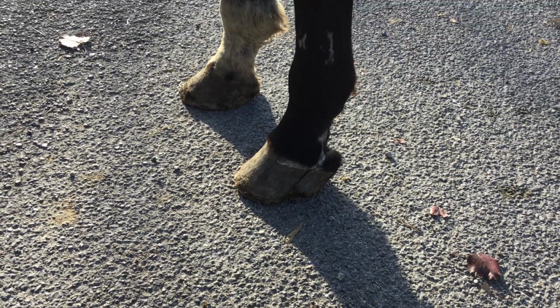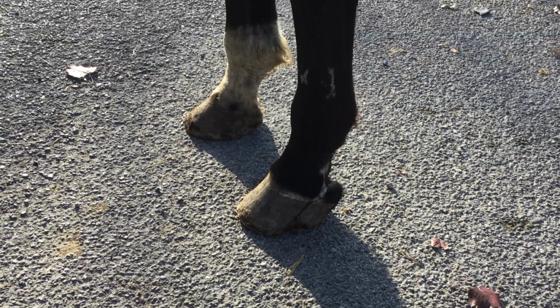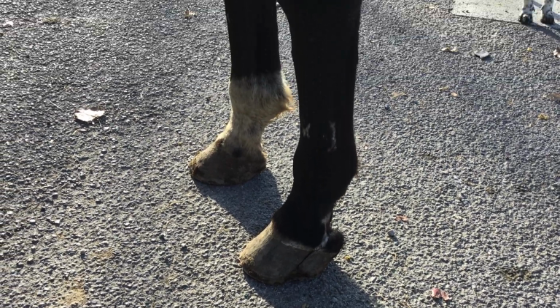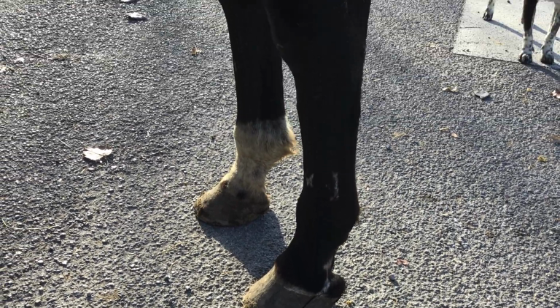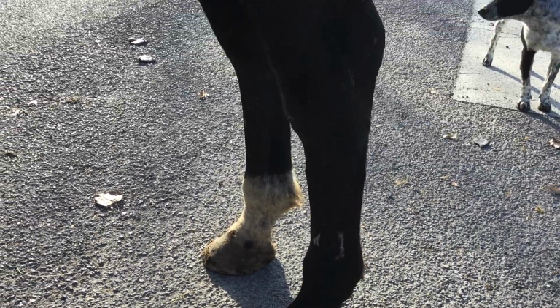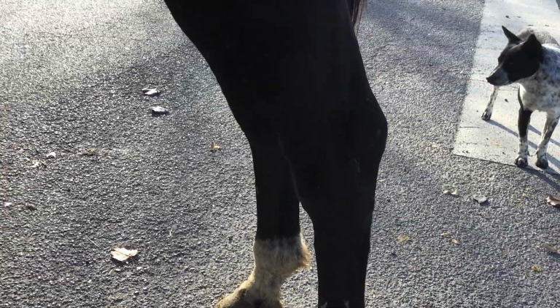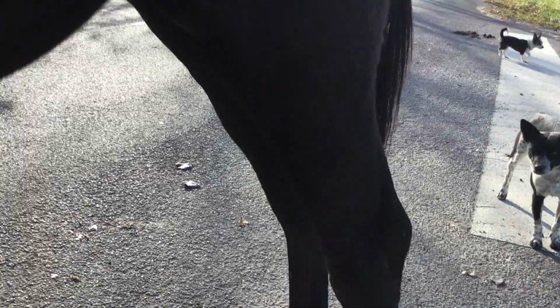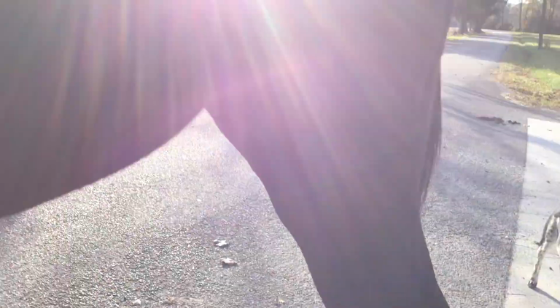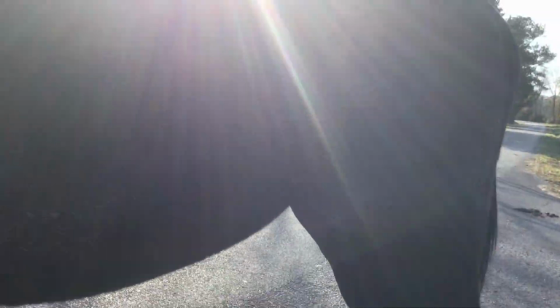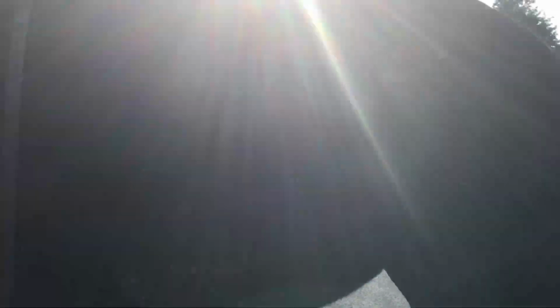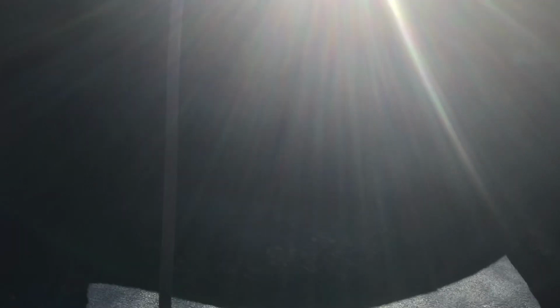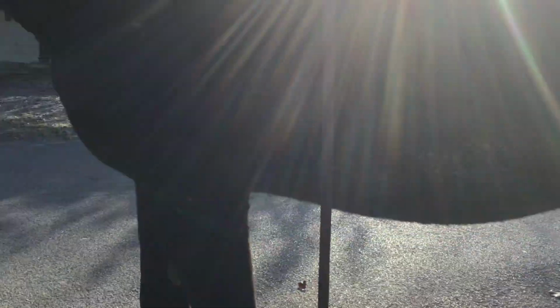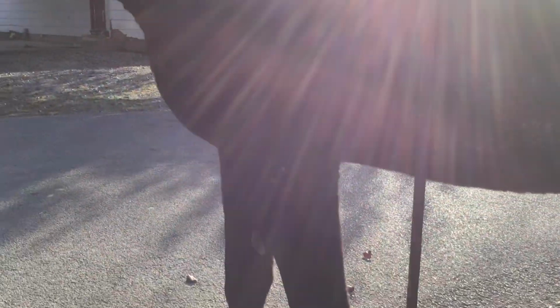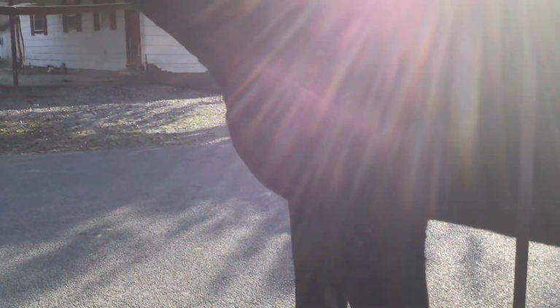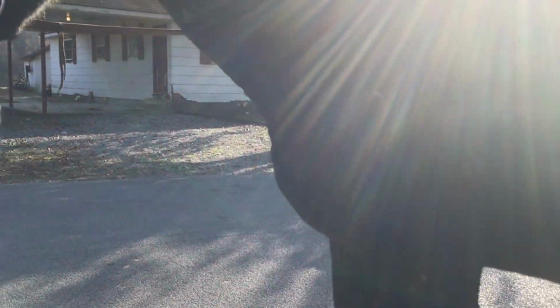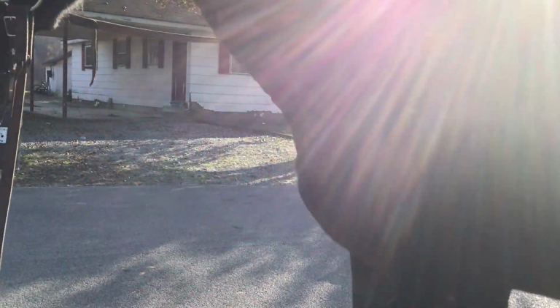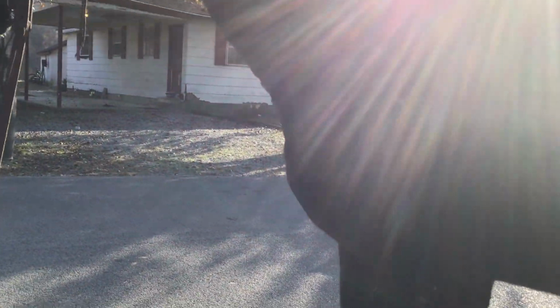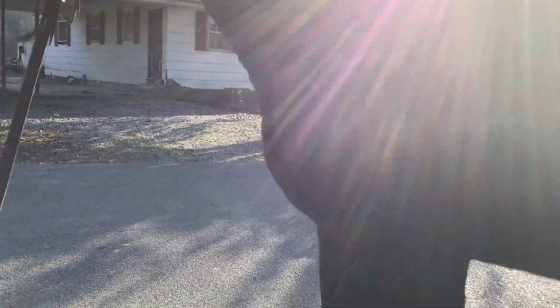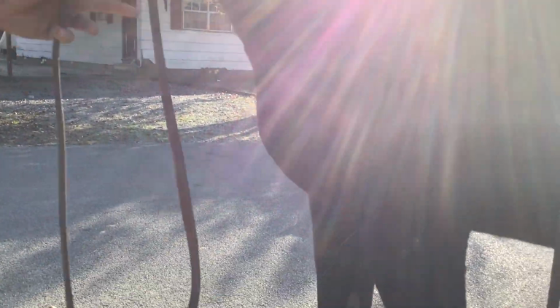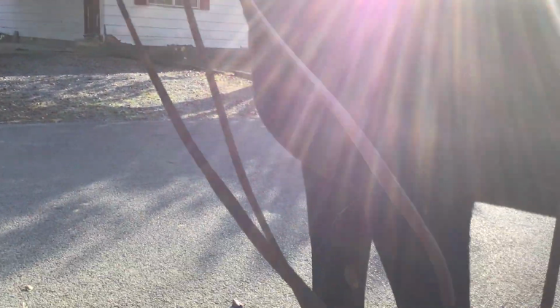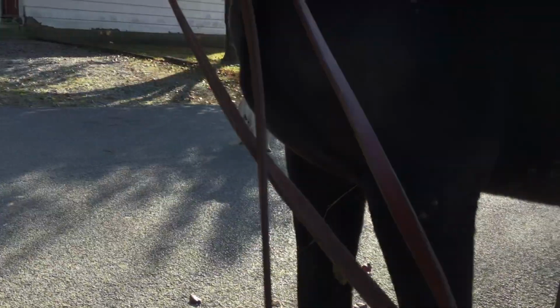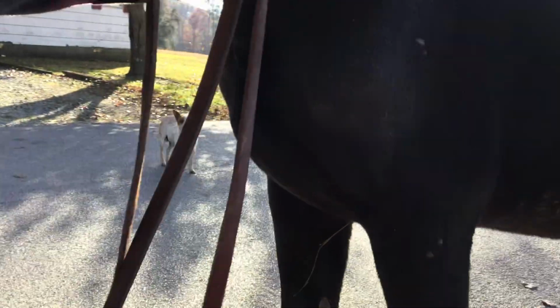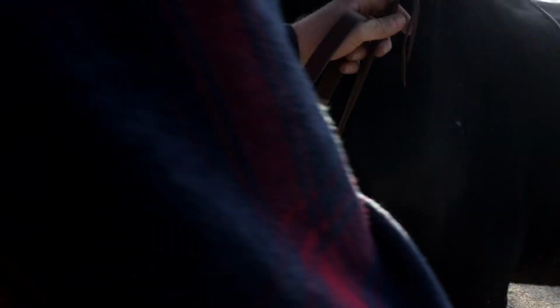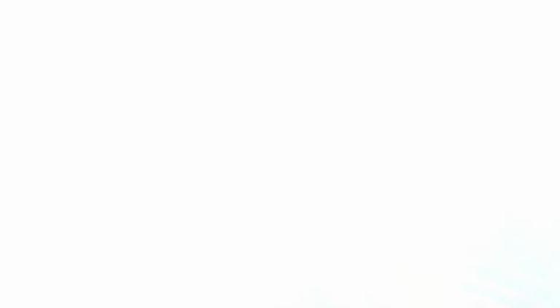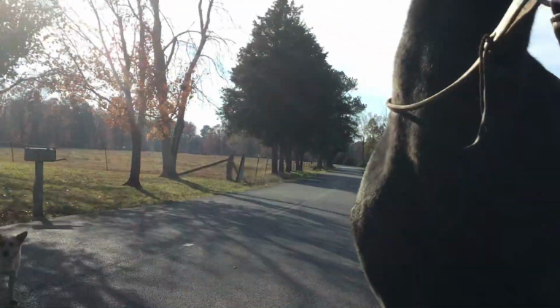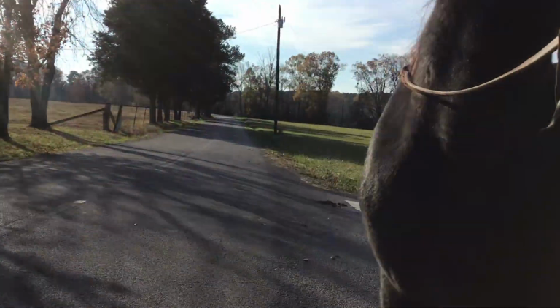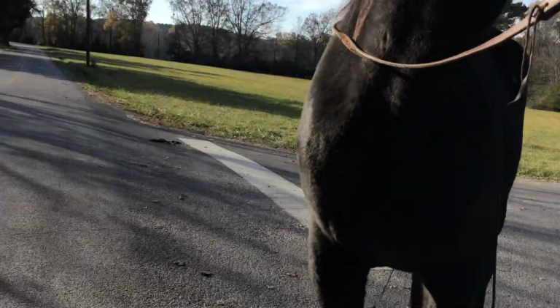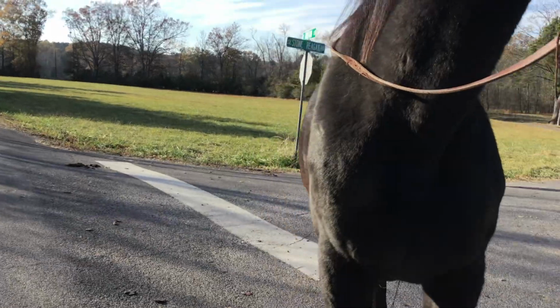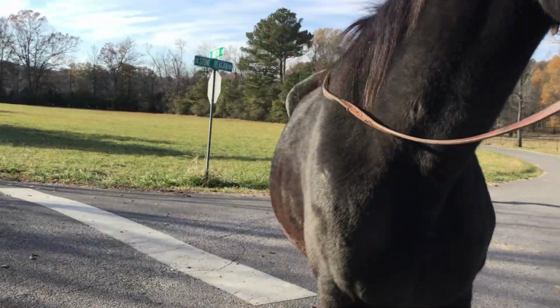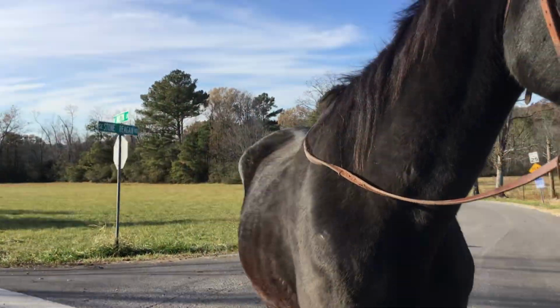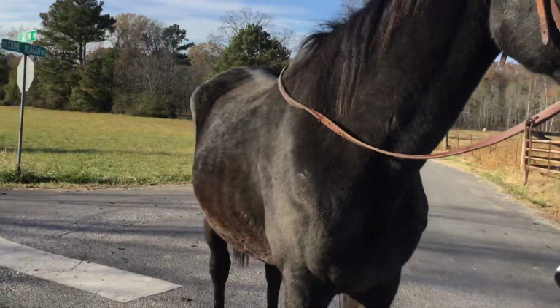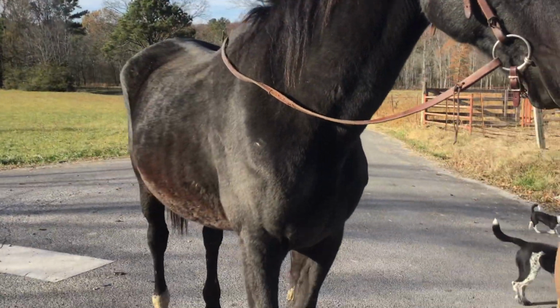The hoof has a crack in it as well, but she is moving just fine on it. We want to call it to everybody's attention. Turn her around so we can move out of the sun and see the video better.